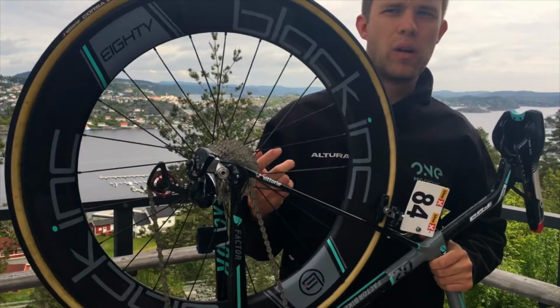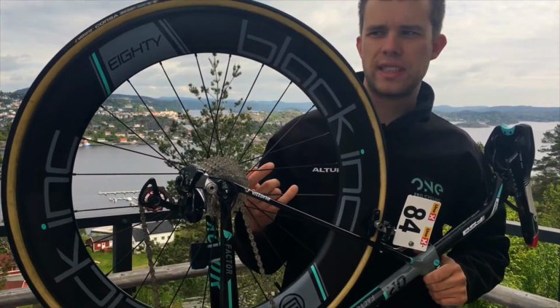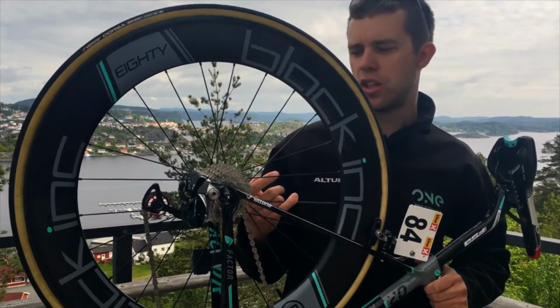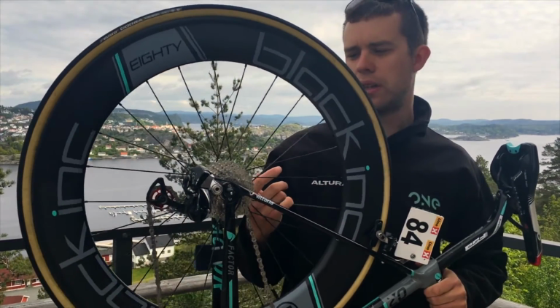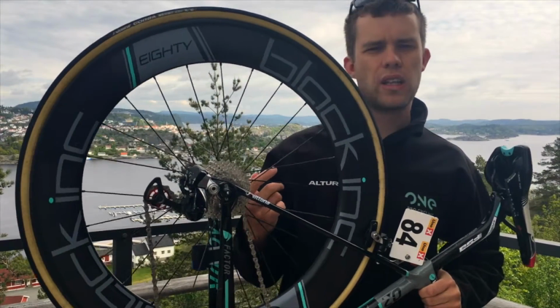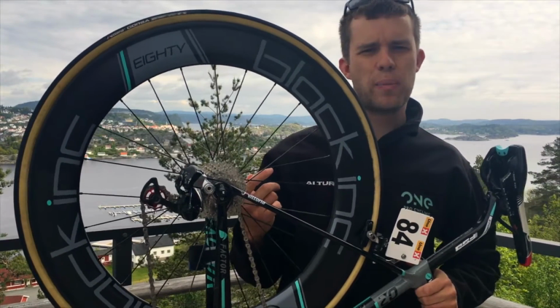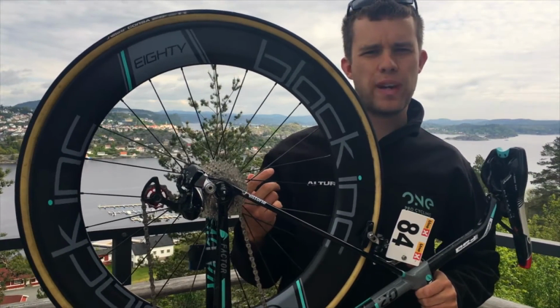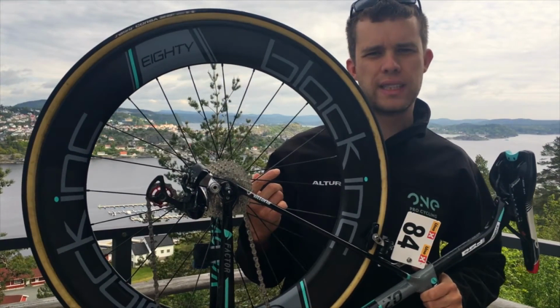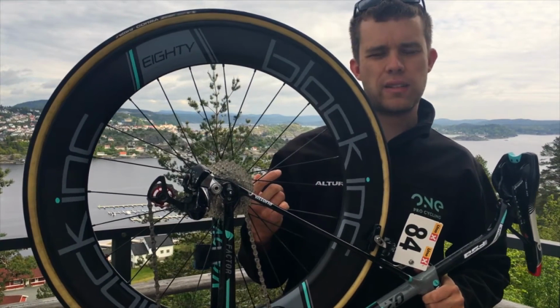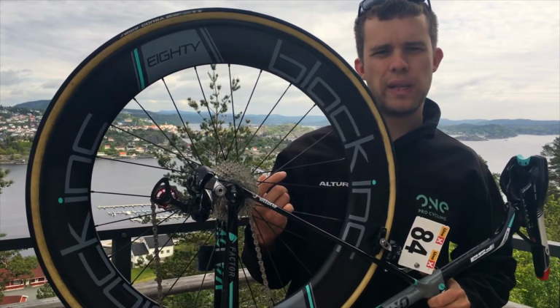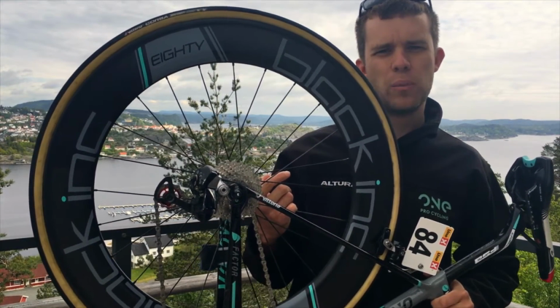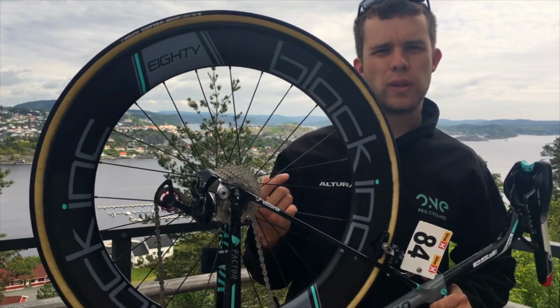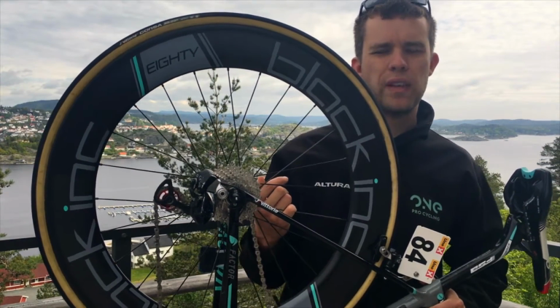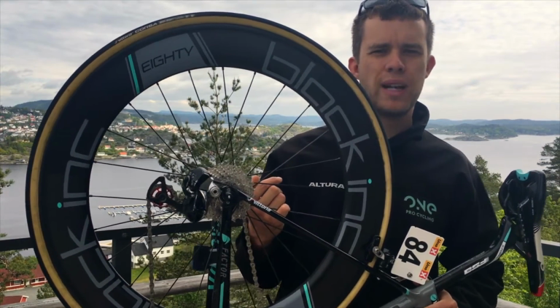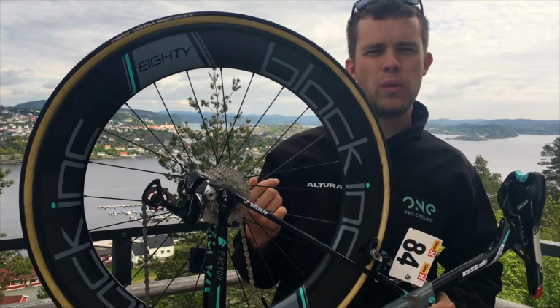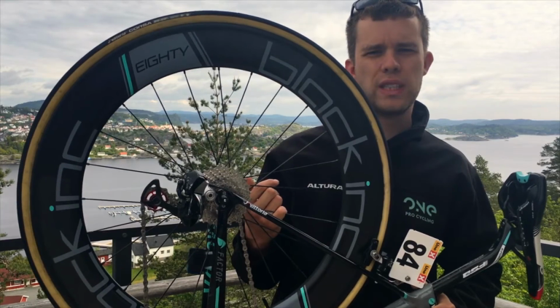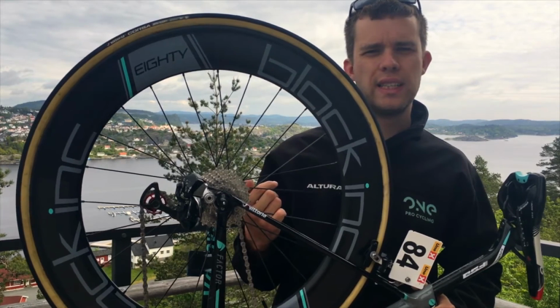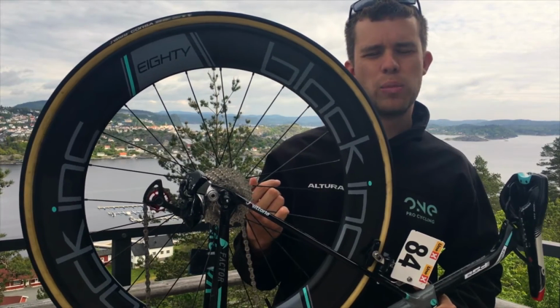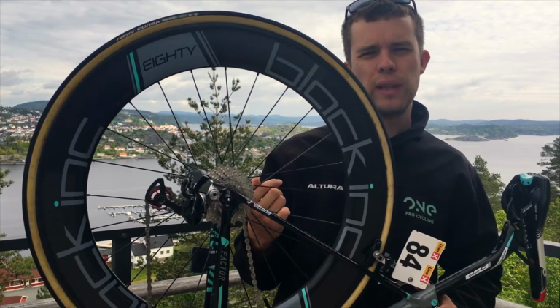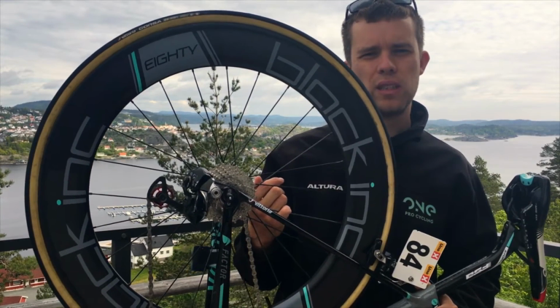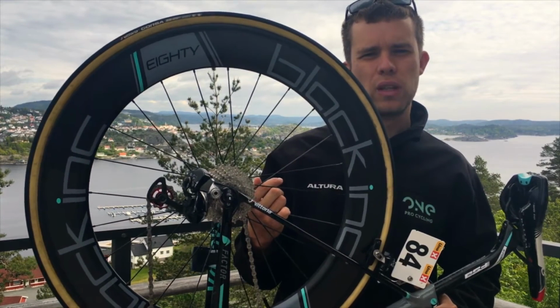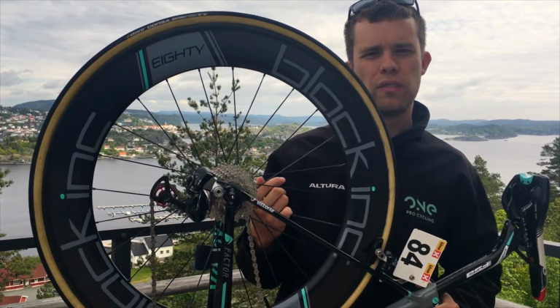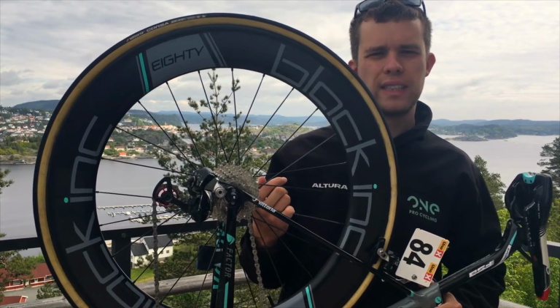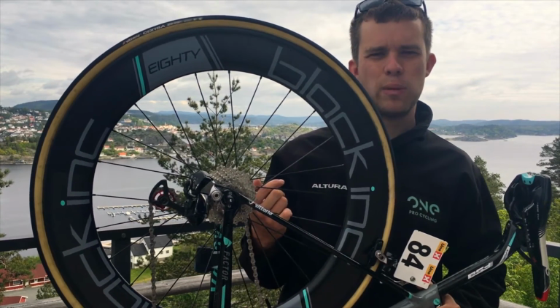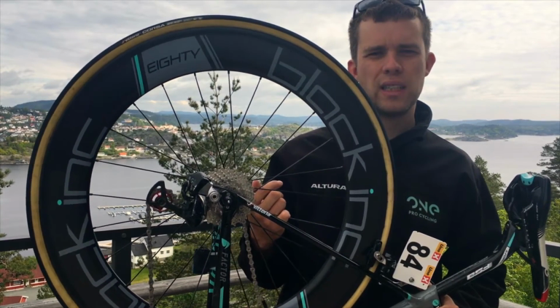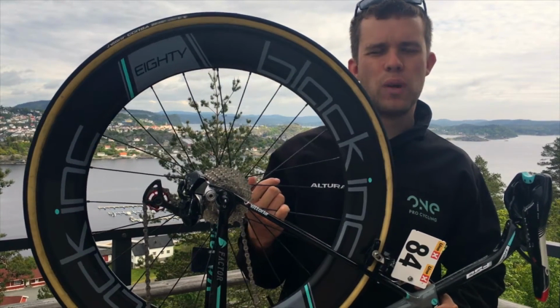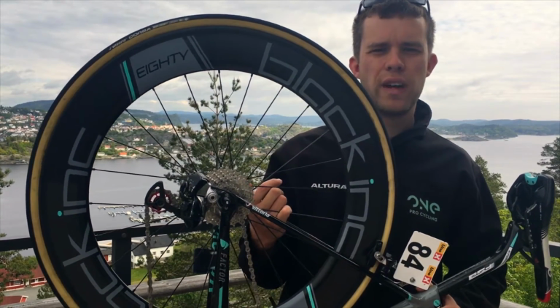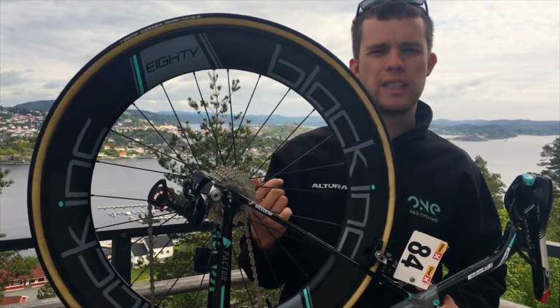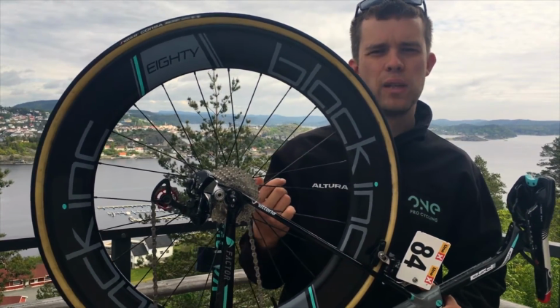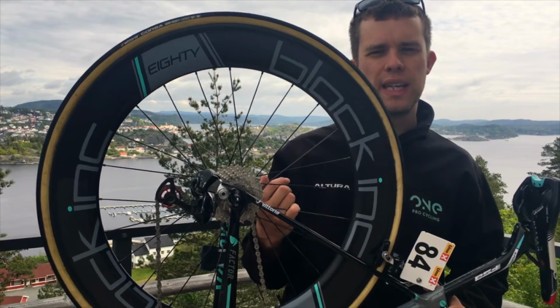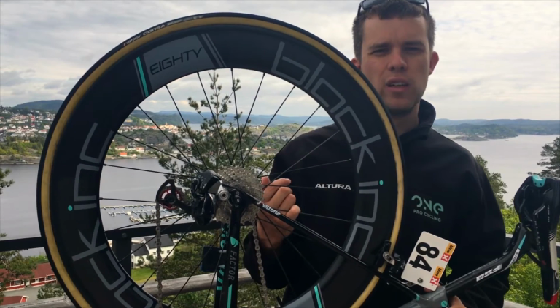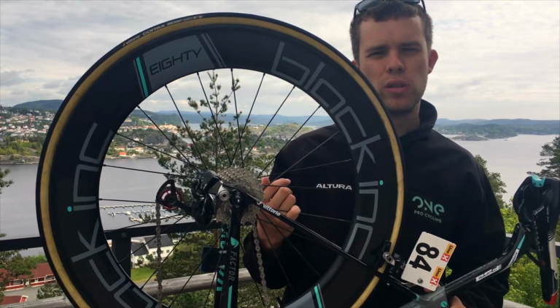We have standard jockey wheels on our bike provided by Ceramic Speed, but we also have the brand new oversized pulley wheel system that goes on the Factor TT bikes, and we're the very first team to be testing those products.